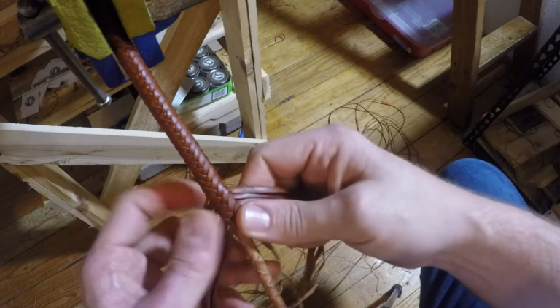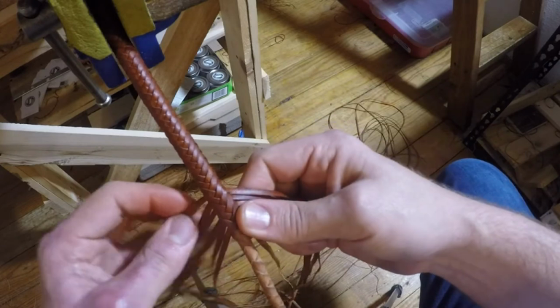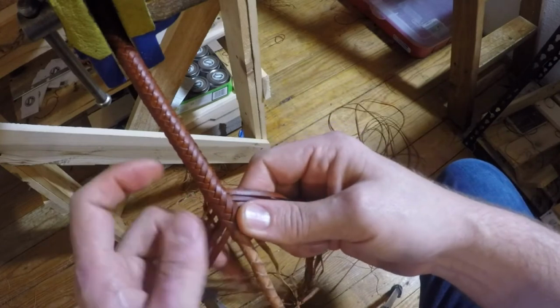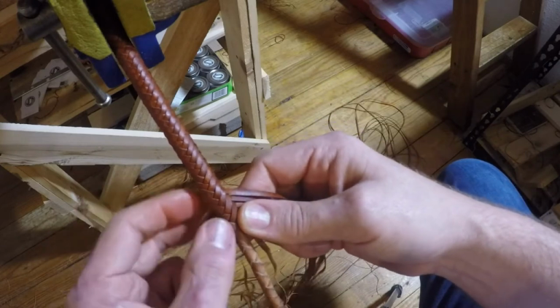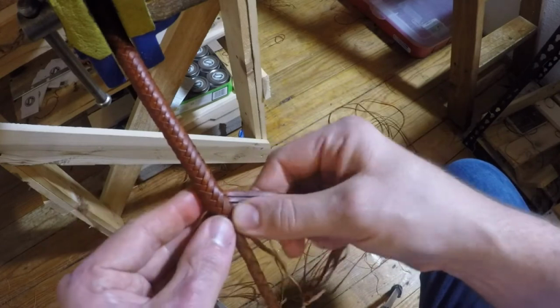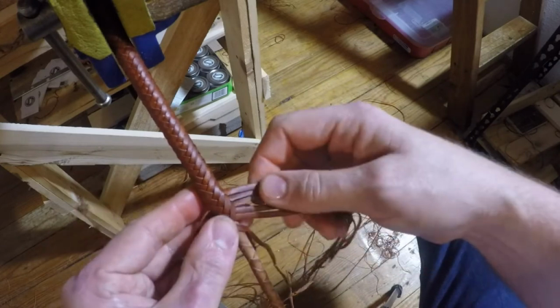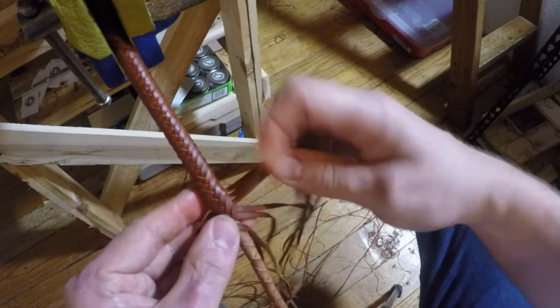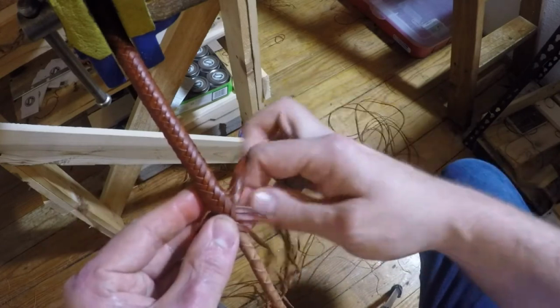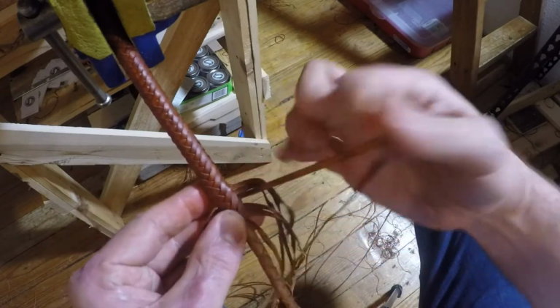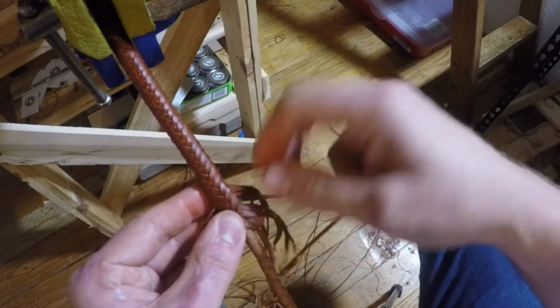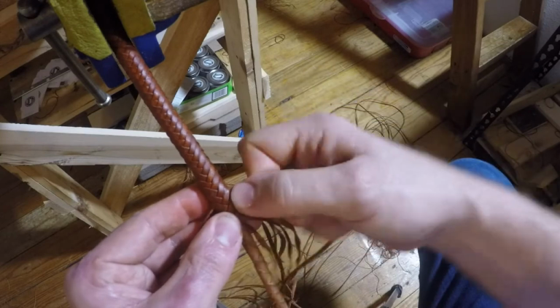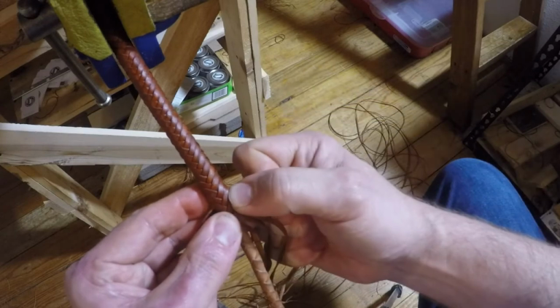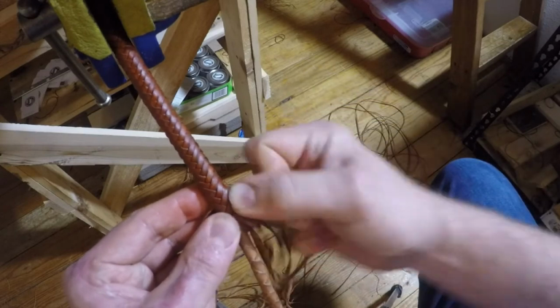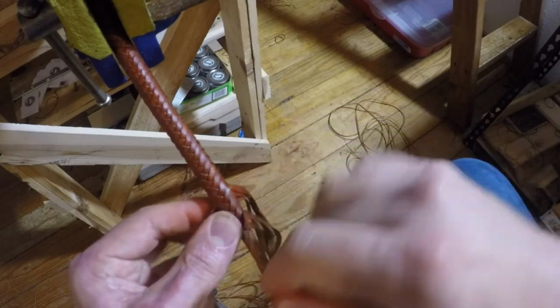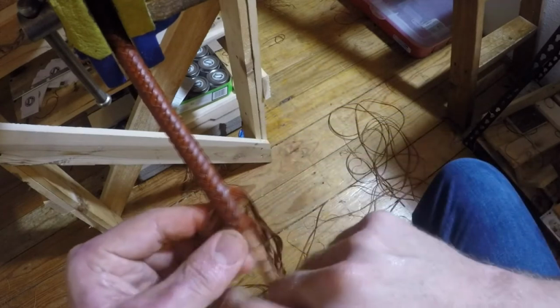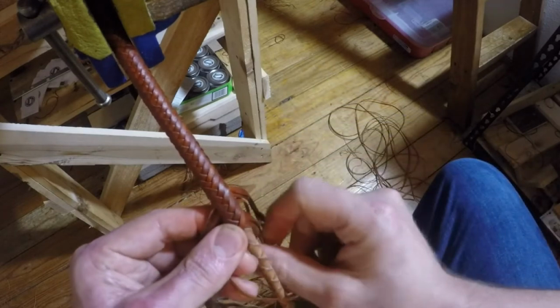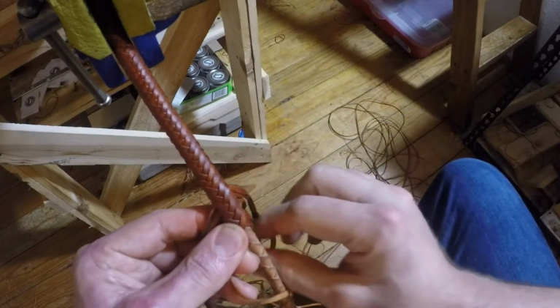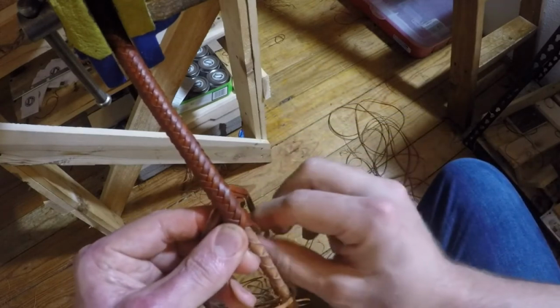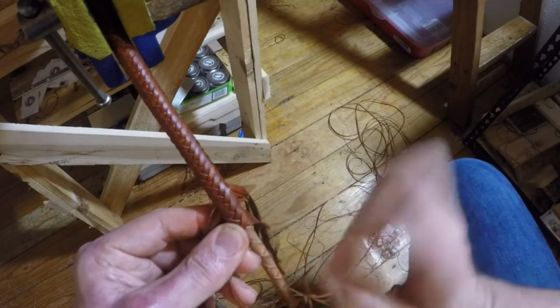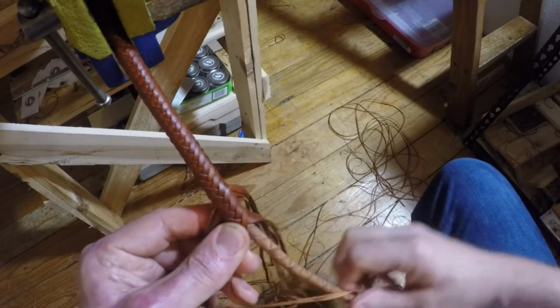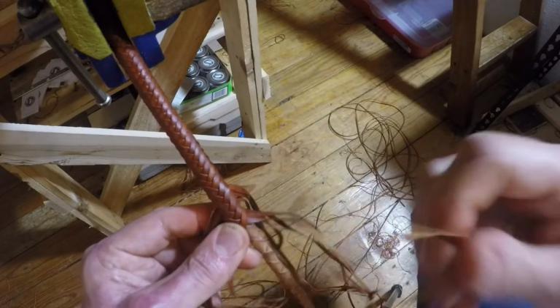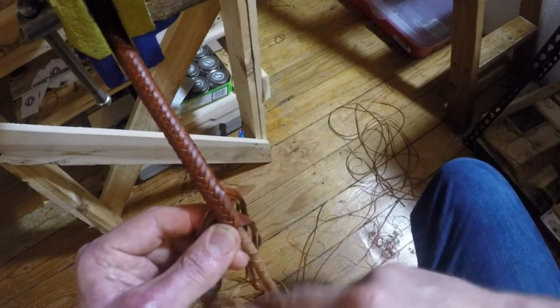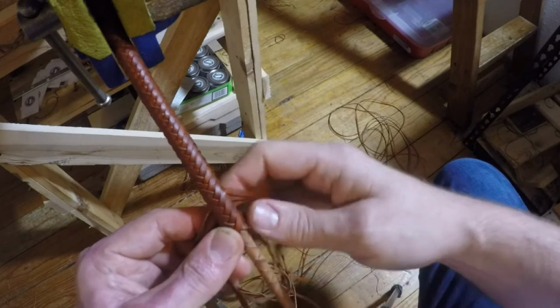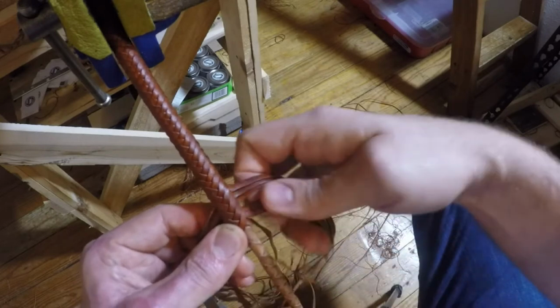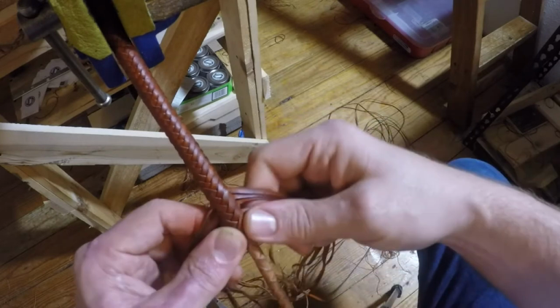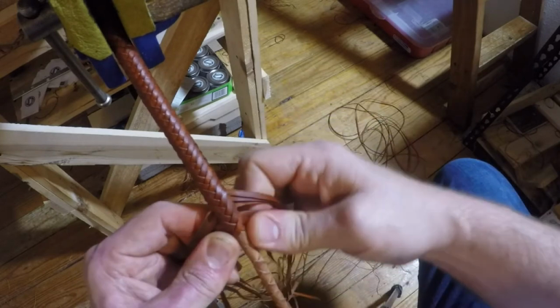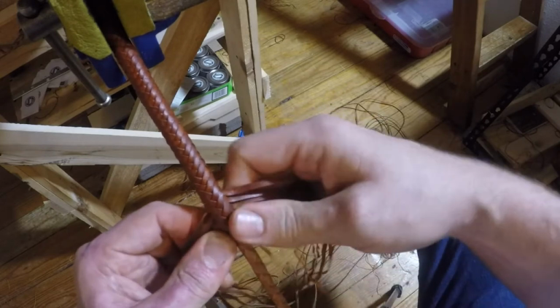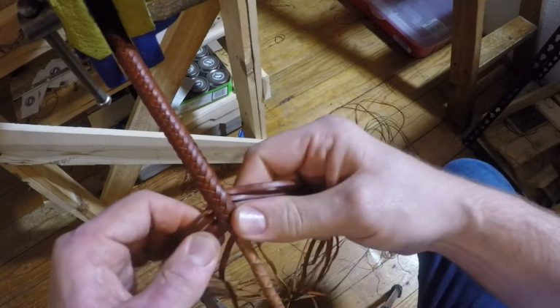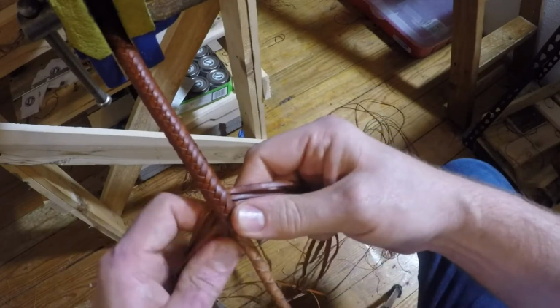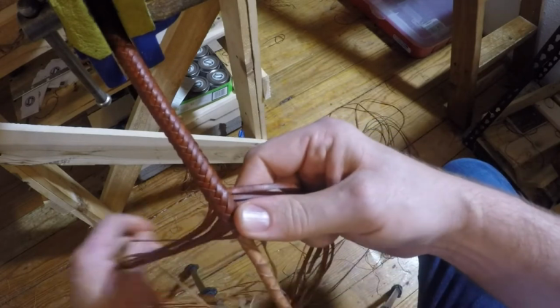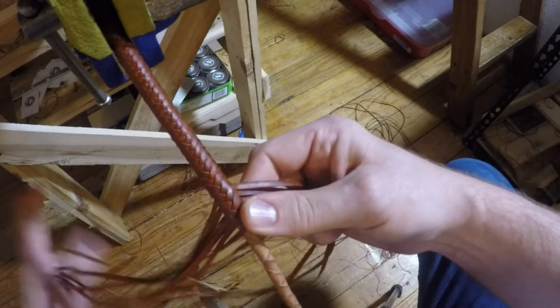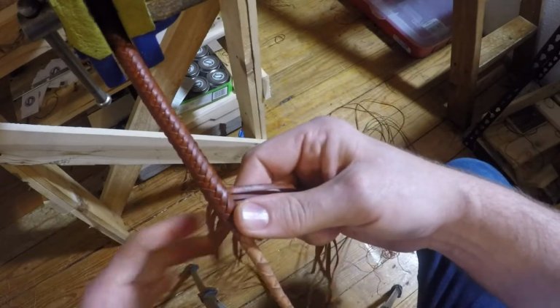Now I'm going to do the other side and go under 3 over 2. I'm actually going over 3 but we're not counting this one that I just dropped. Both of those are going to just sit and sort of dangle.